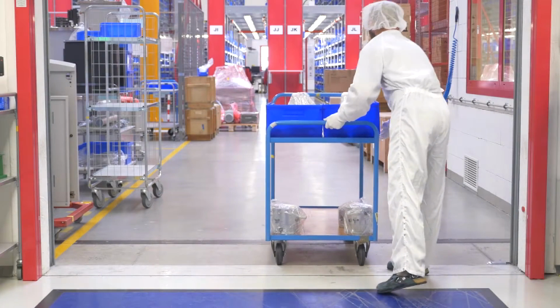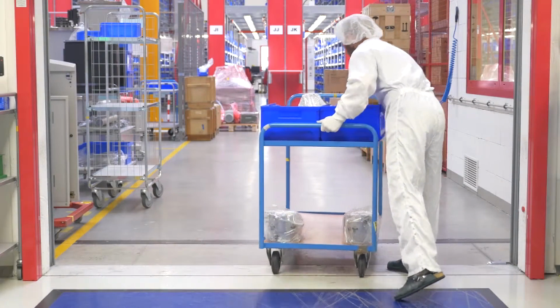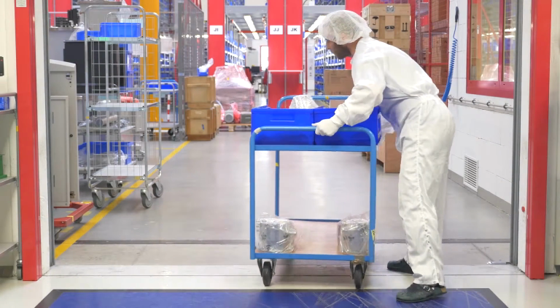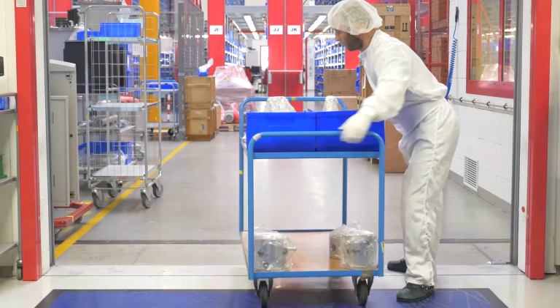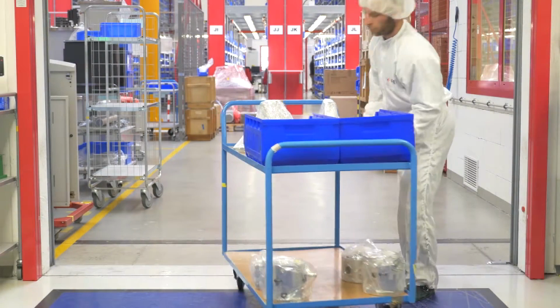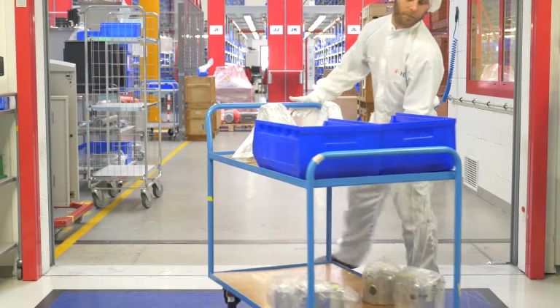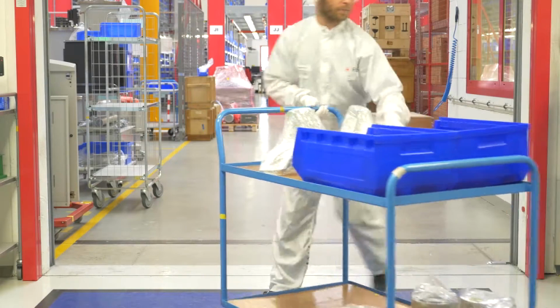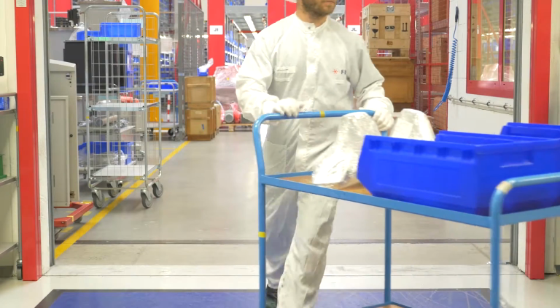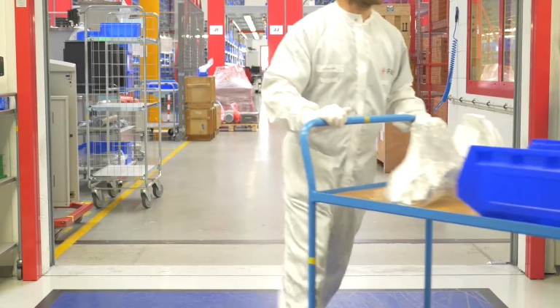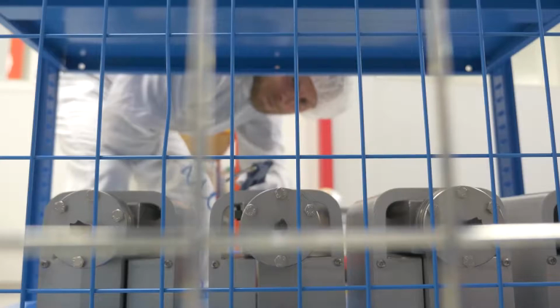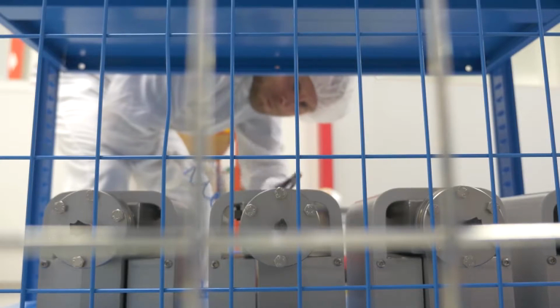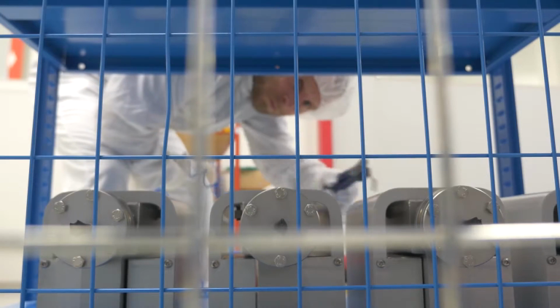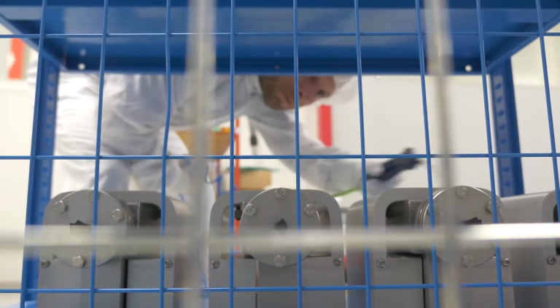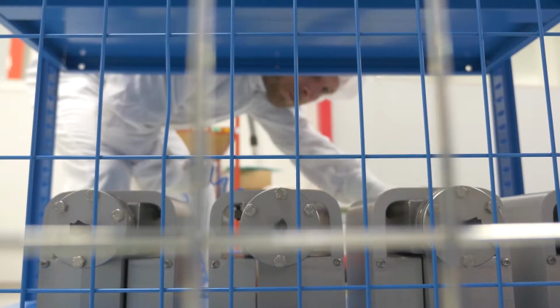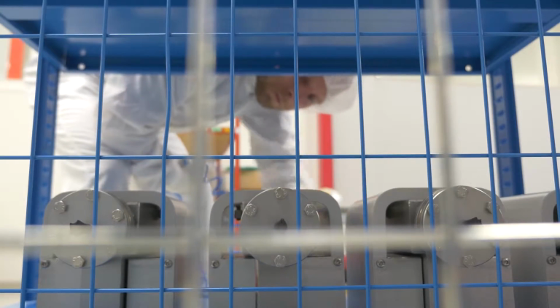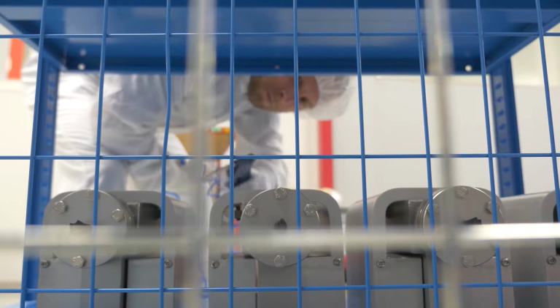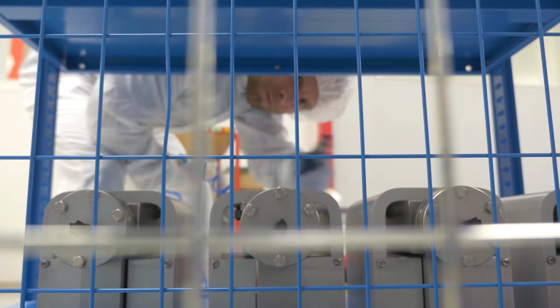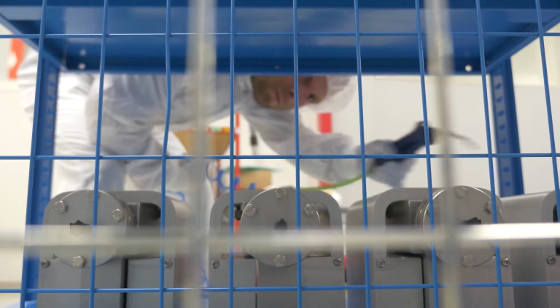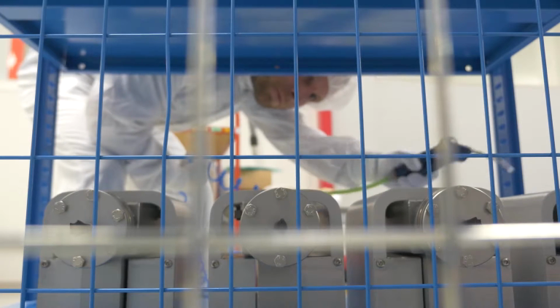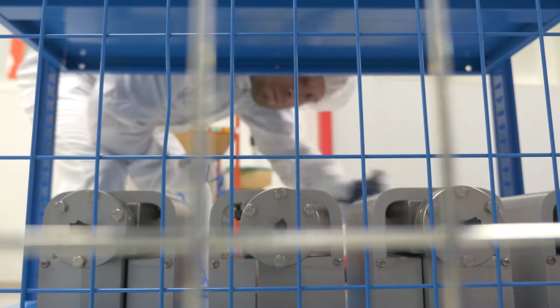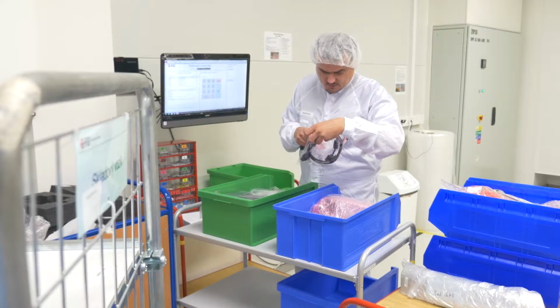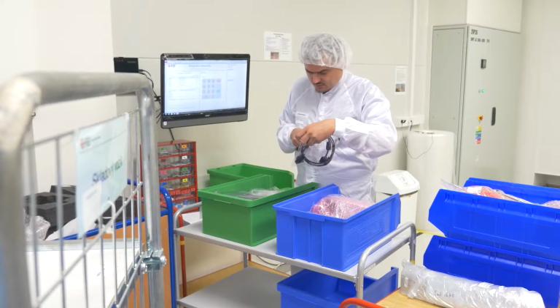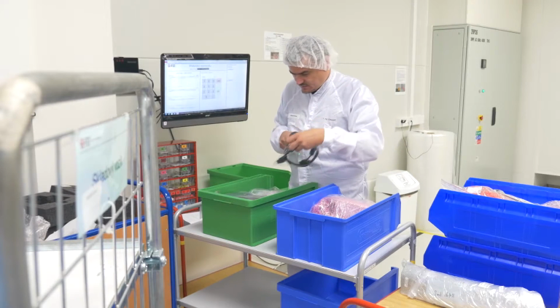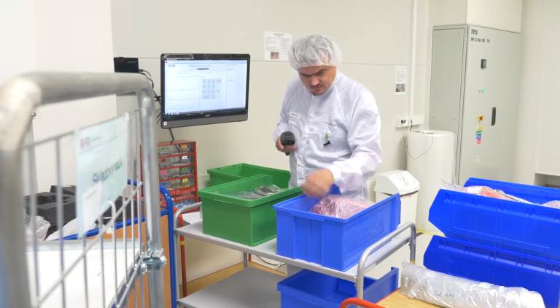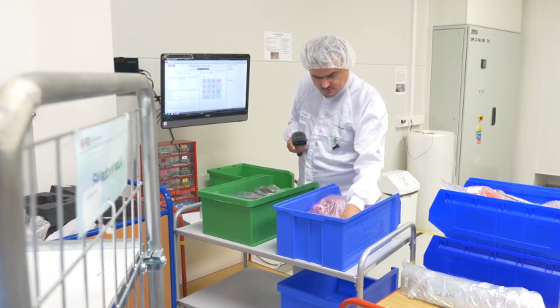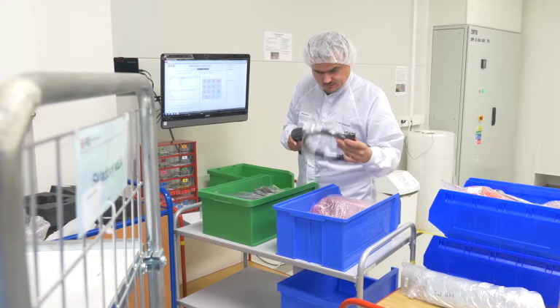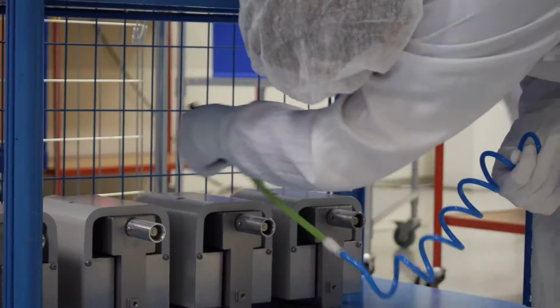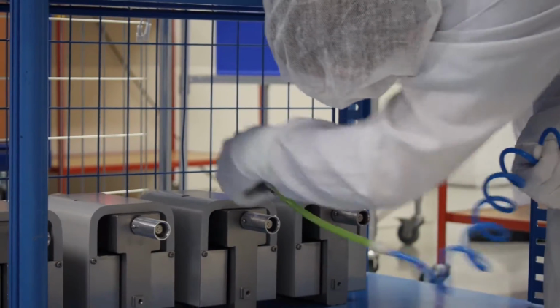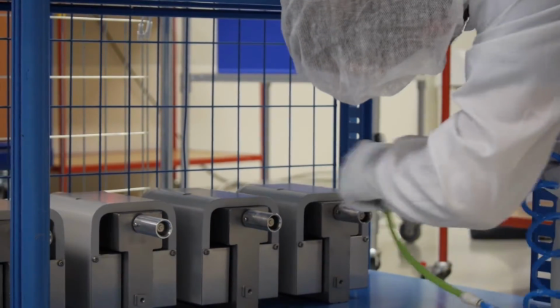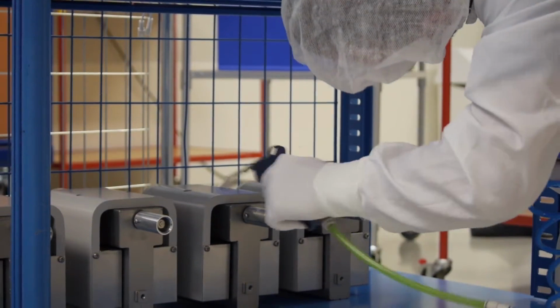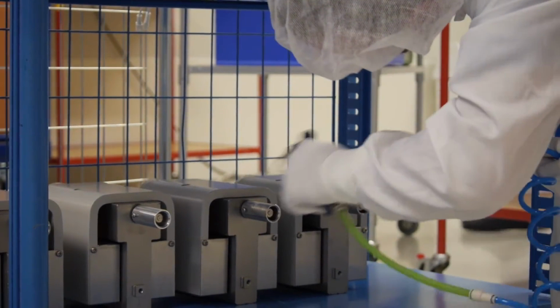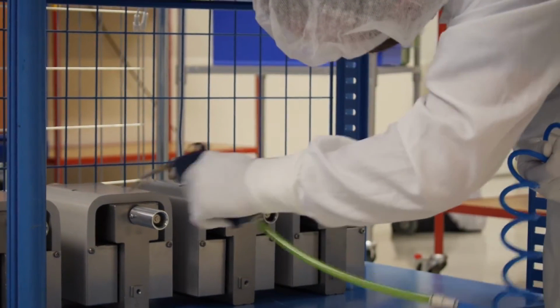The material from the warehouse enters FEI production through here. Not a single speck of dust can get inside. One particle of dust could devalue the entire microscope — or certainly one of the parts.